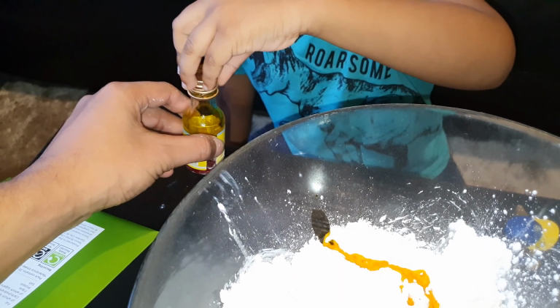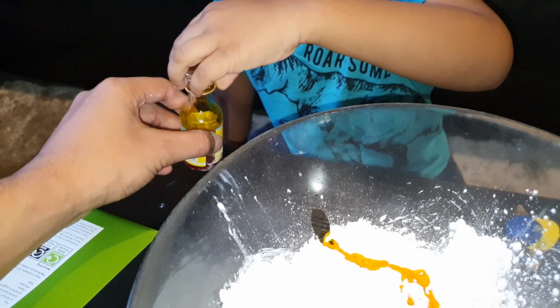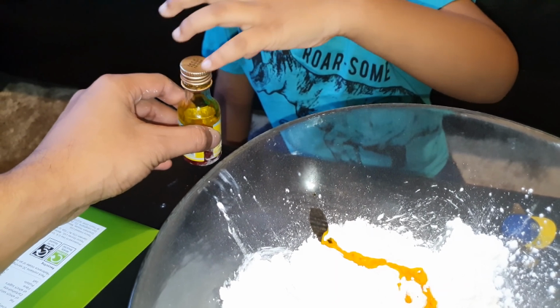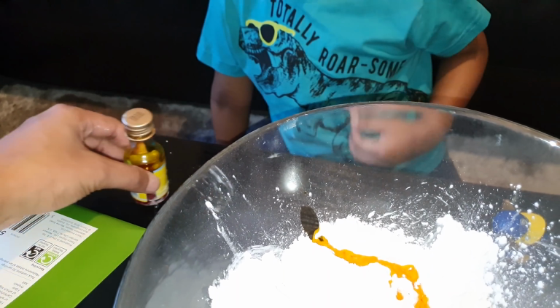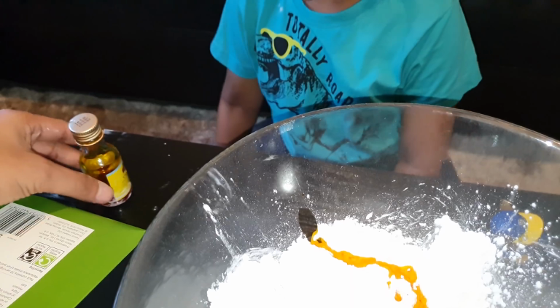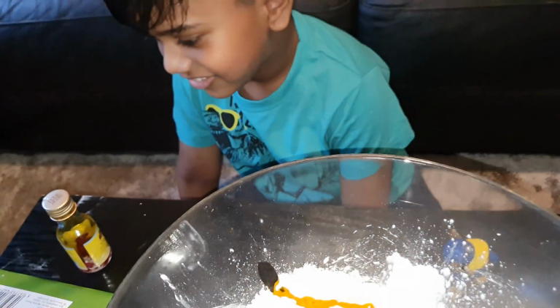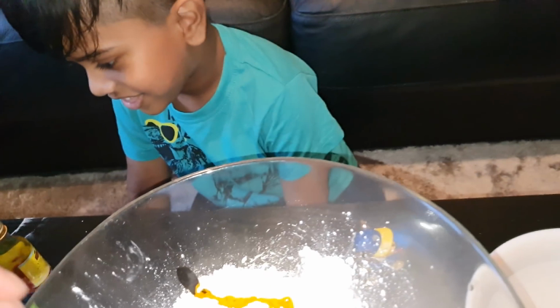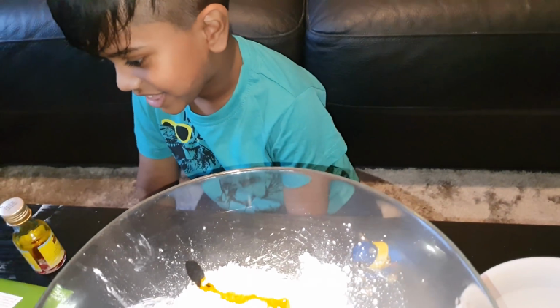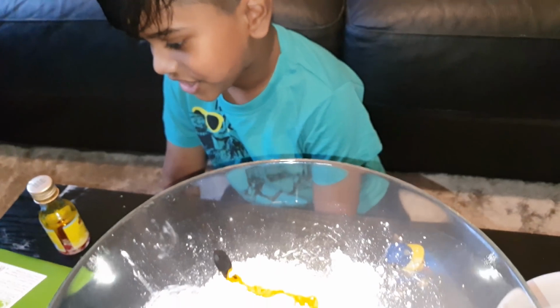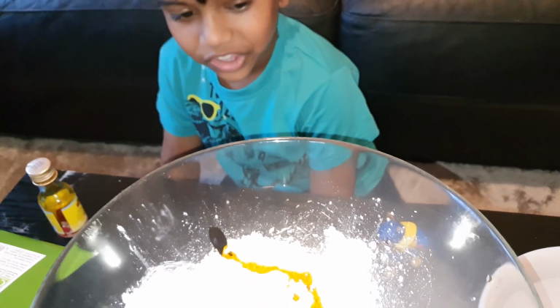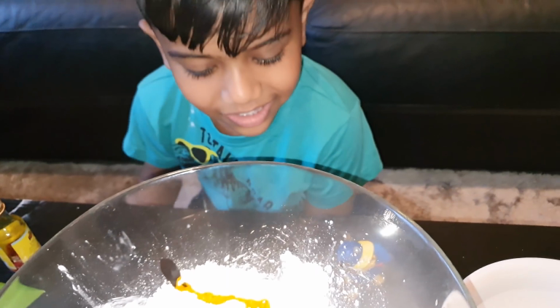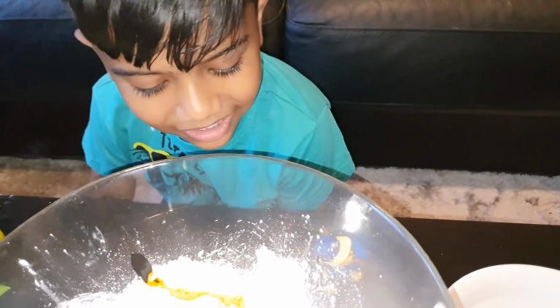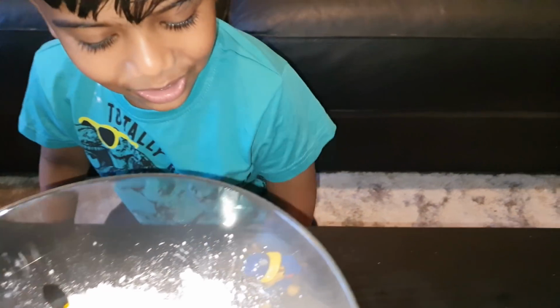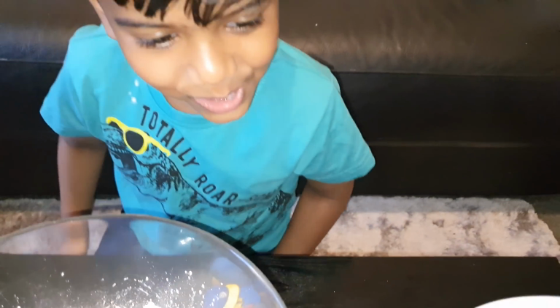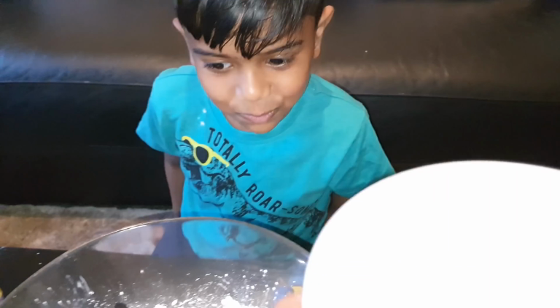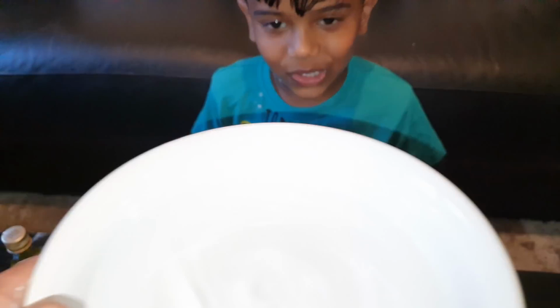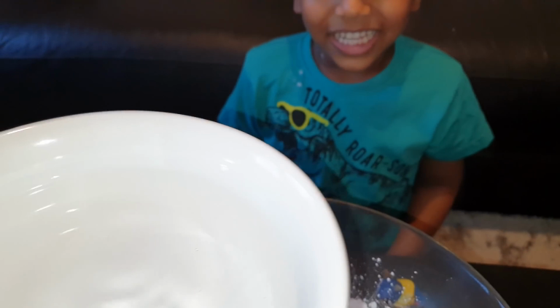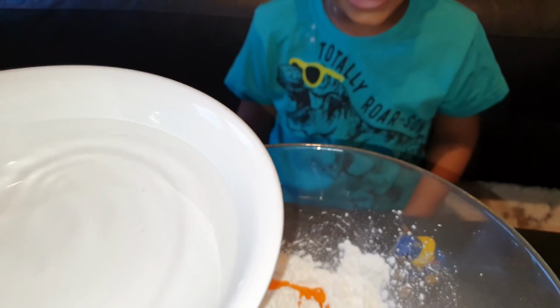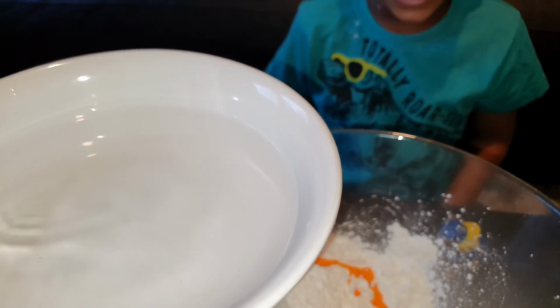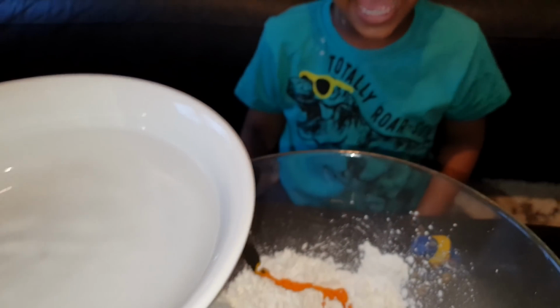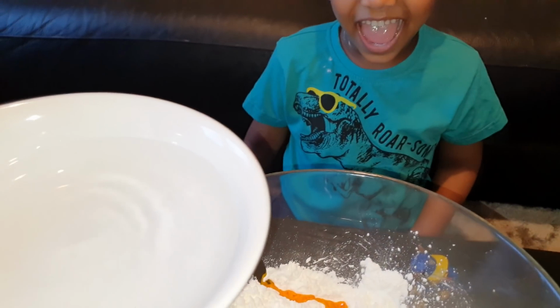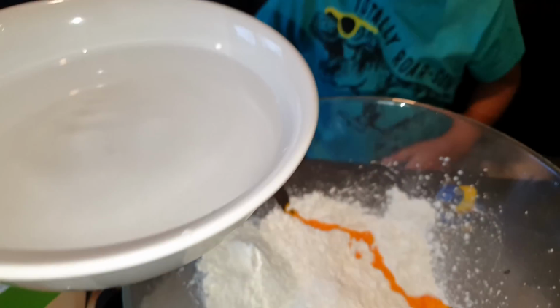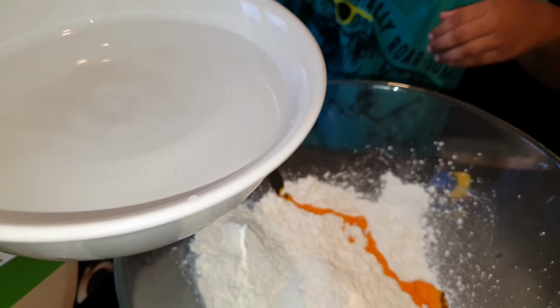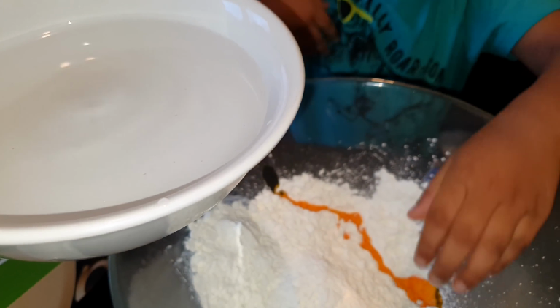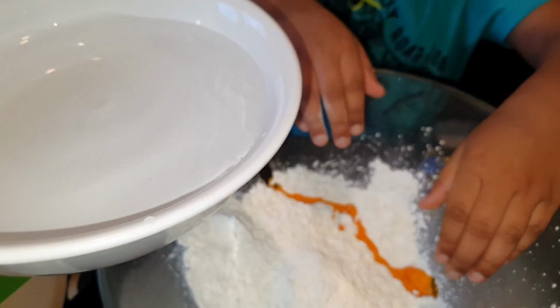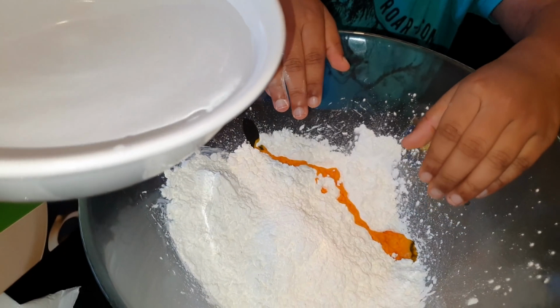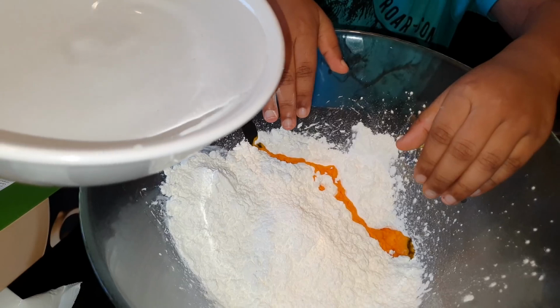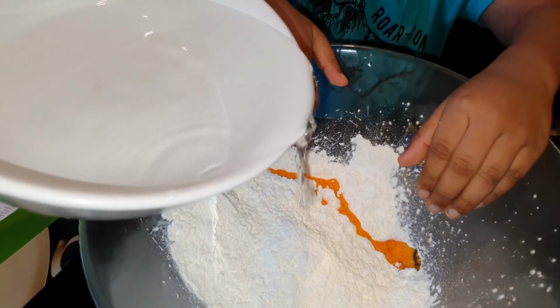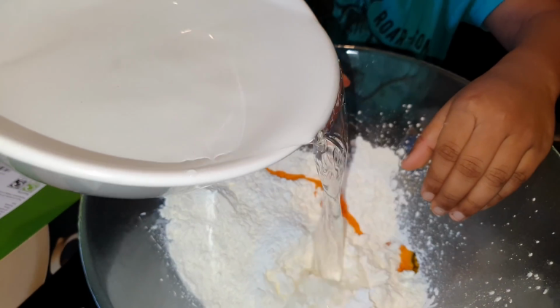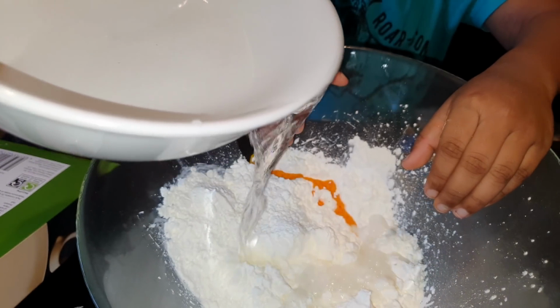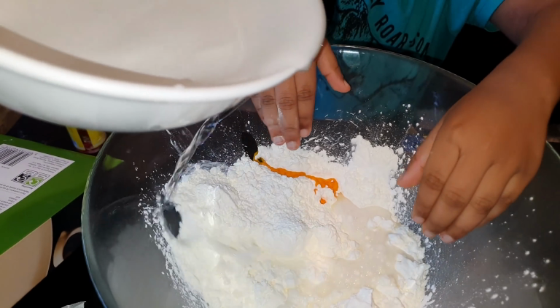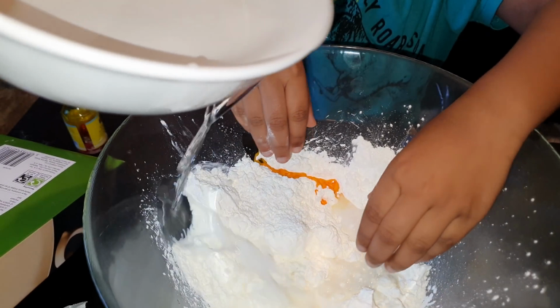Now we're gonna start pouring the water. Do you want to start mixing? Put your hands inside. Ready? It's gonna get messy. Go ahead, start mixing it all up.